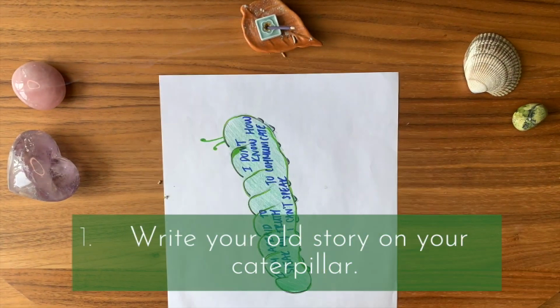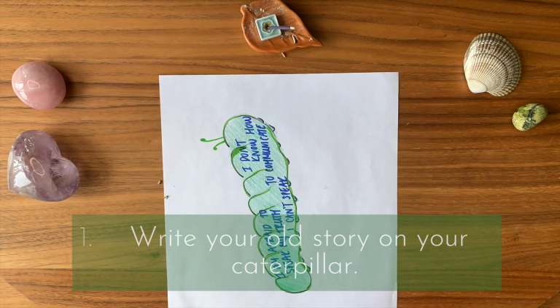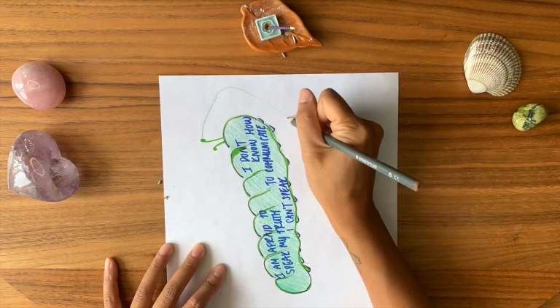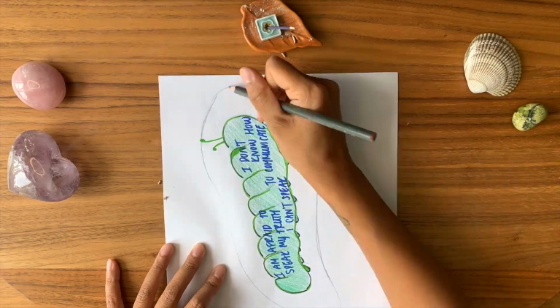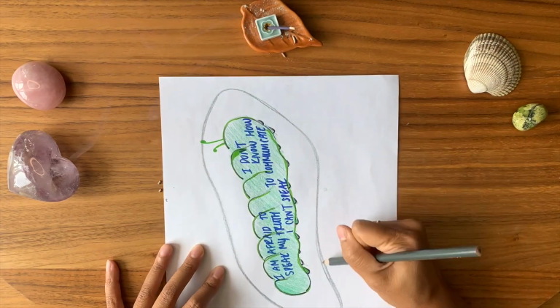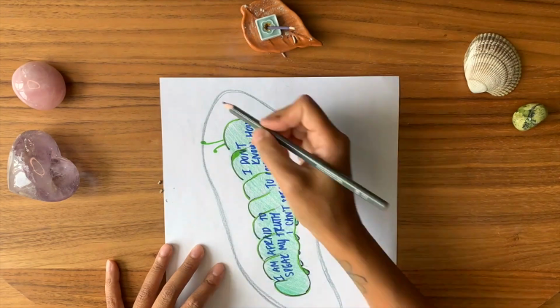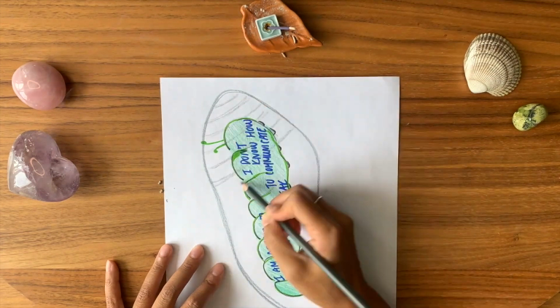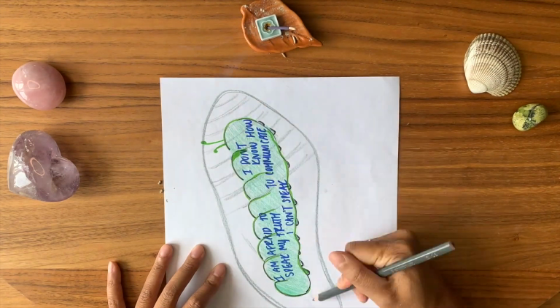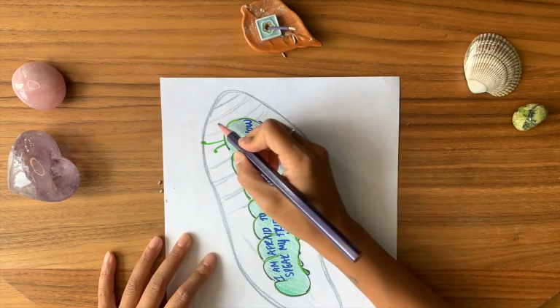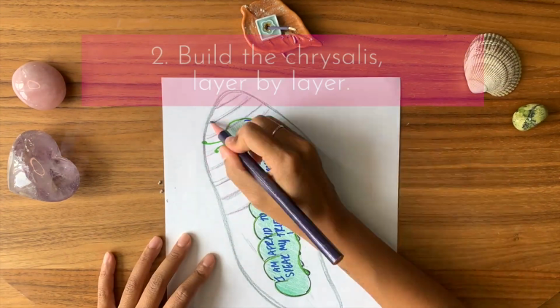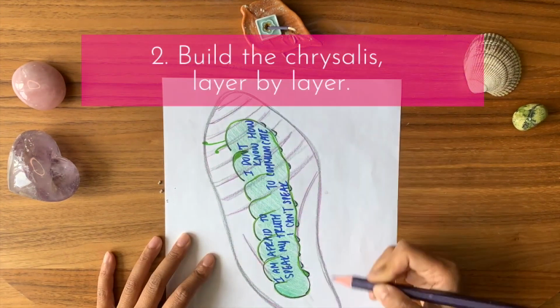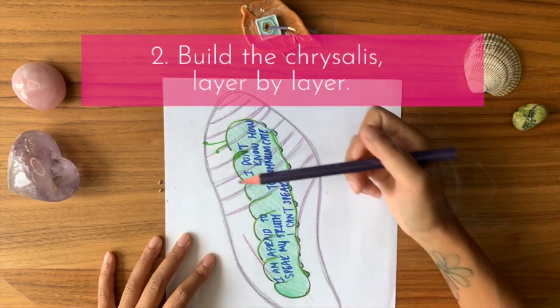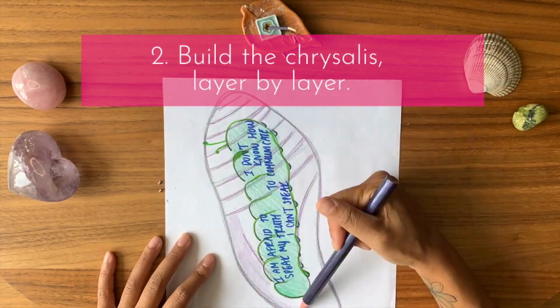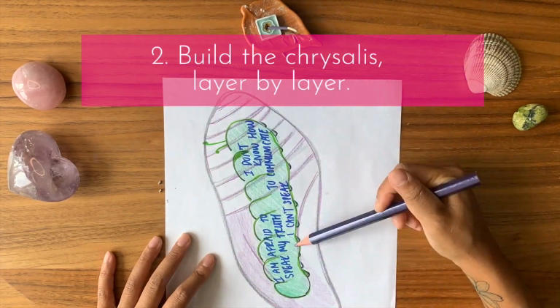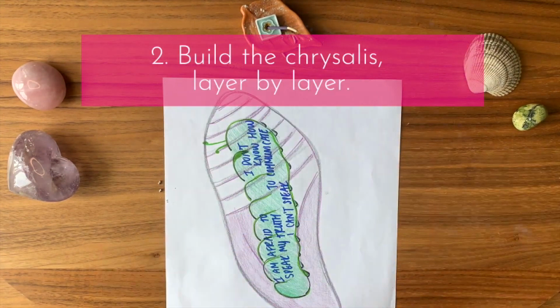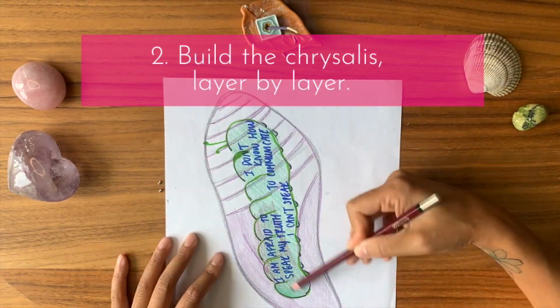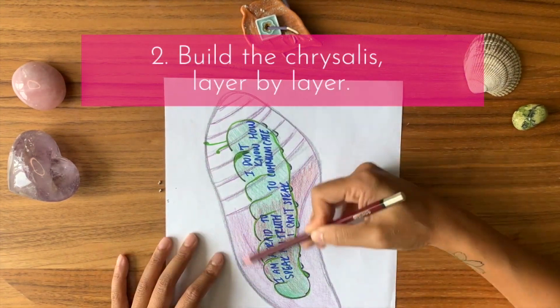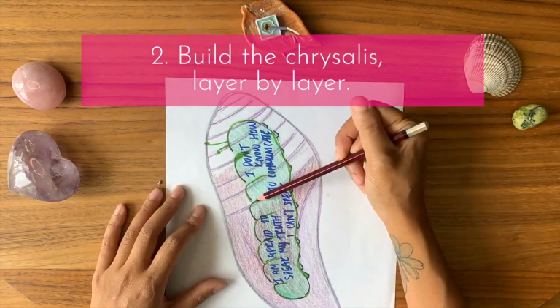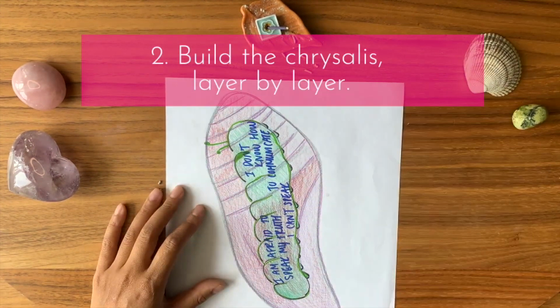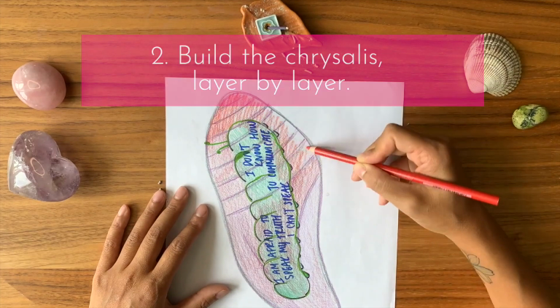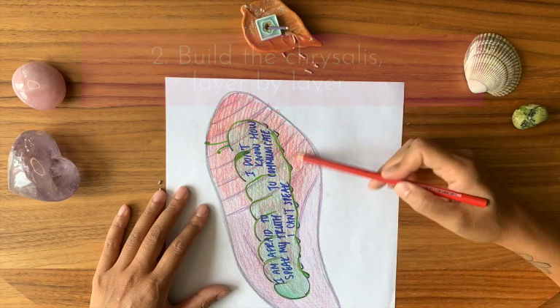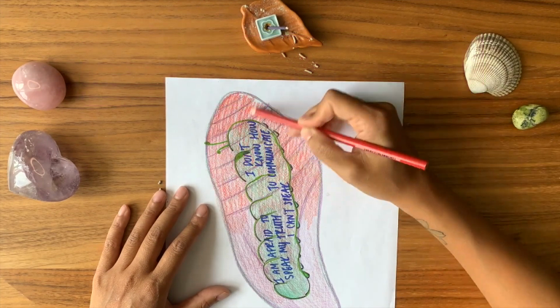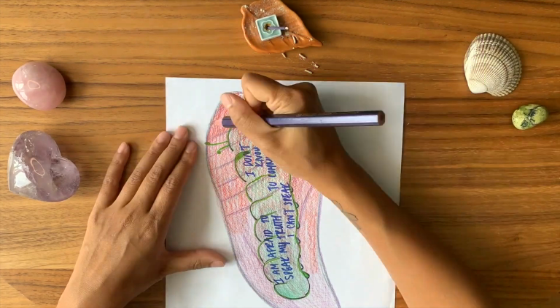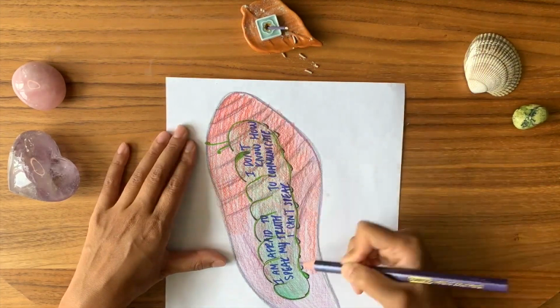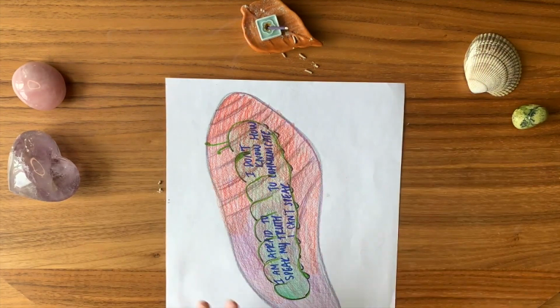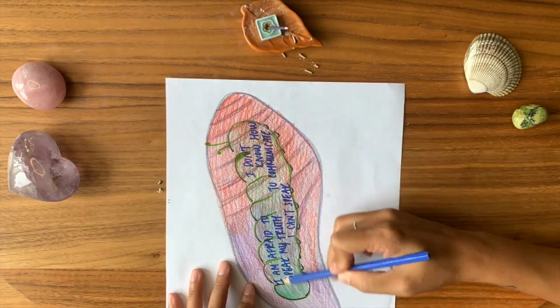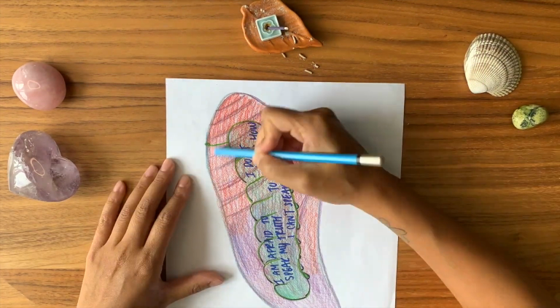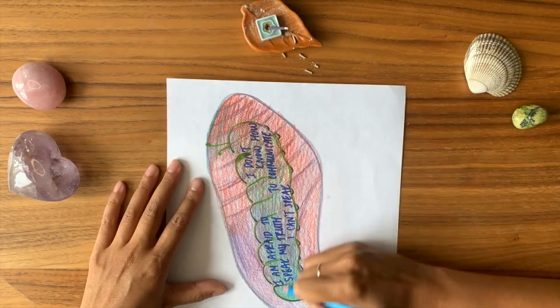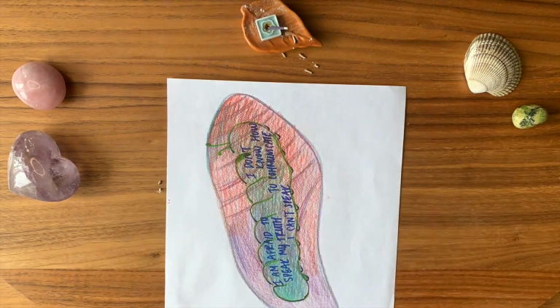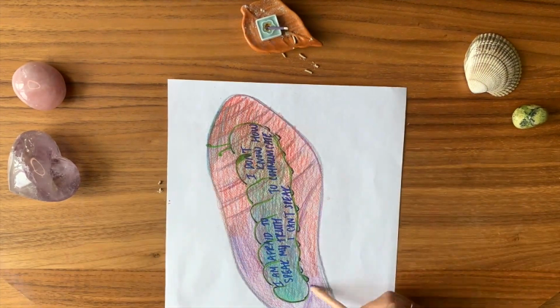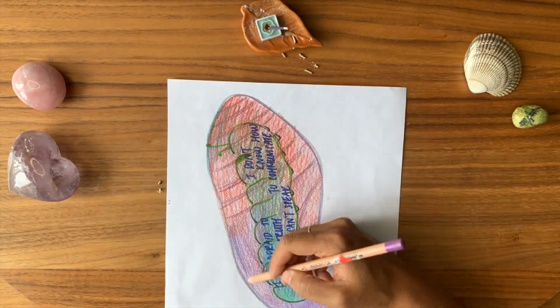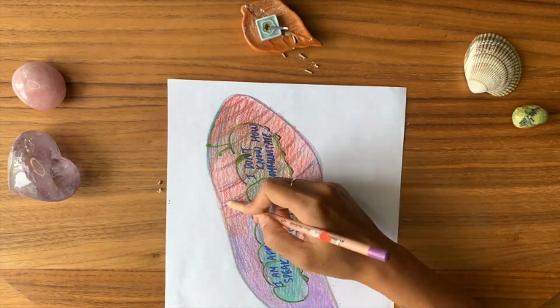Now draw a cocoon over the caterpillar. Start coloring over it layer by layer, building the cocoon. Use any colors that call to you.